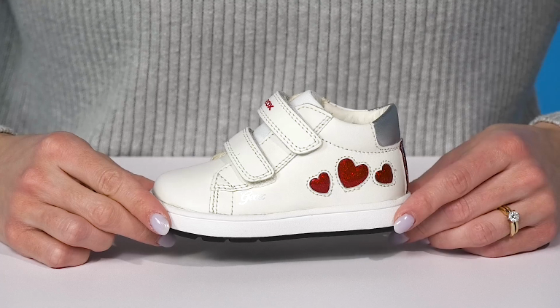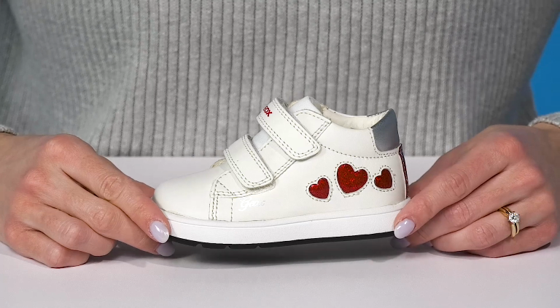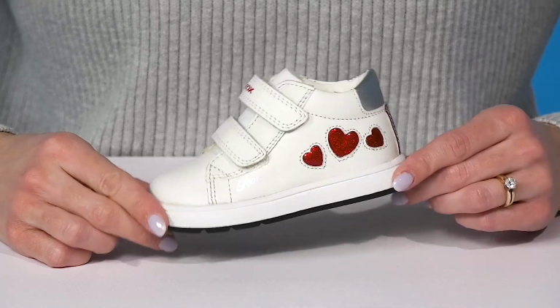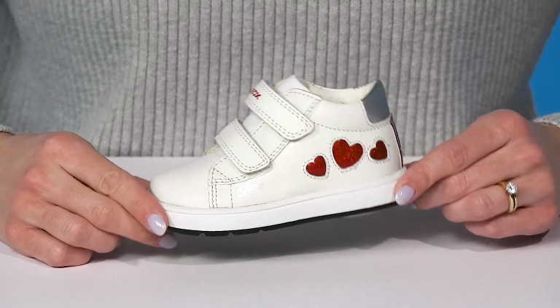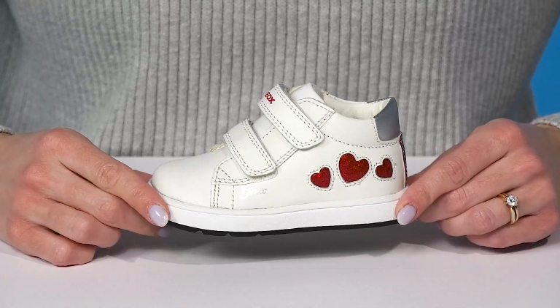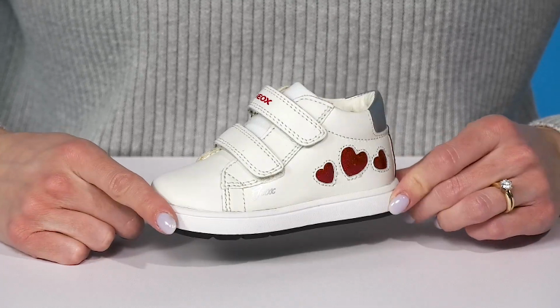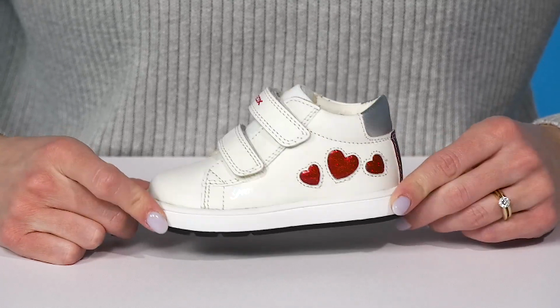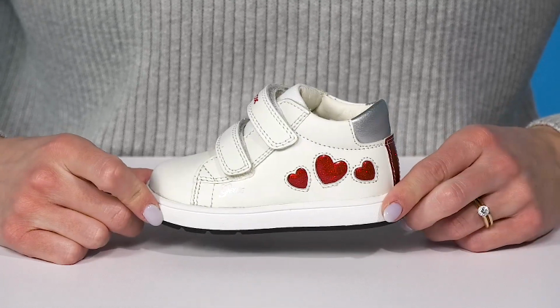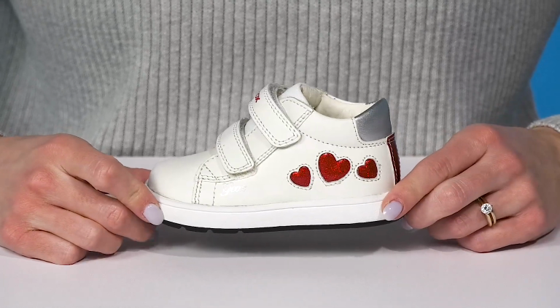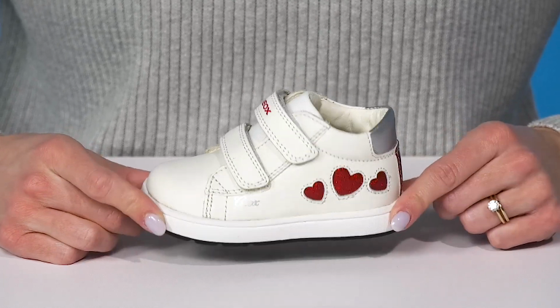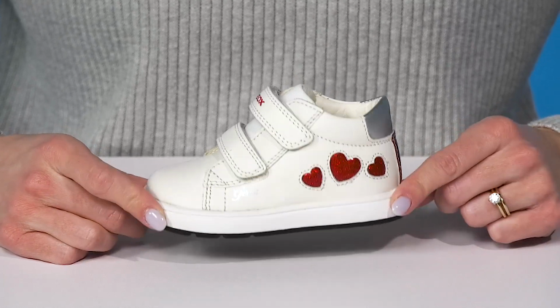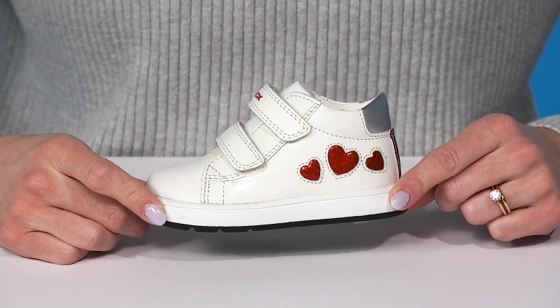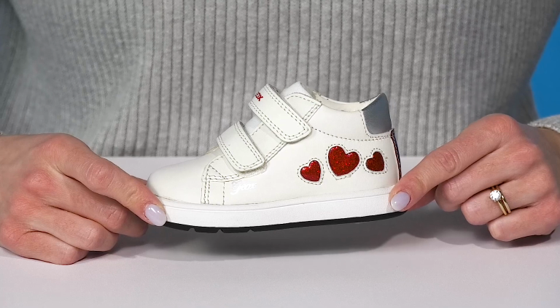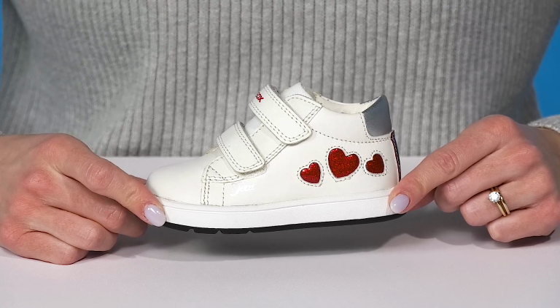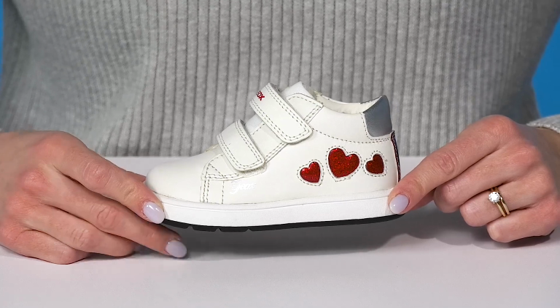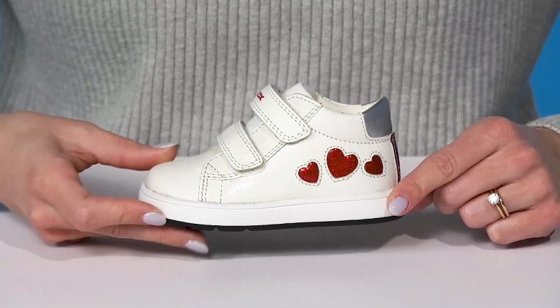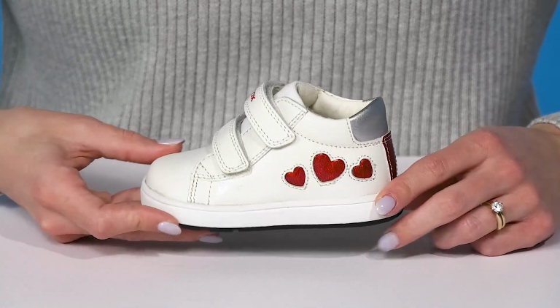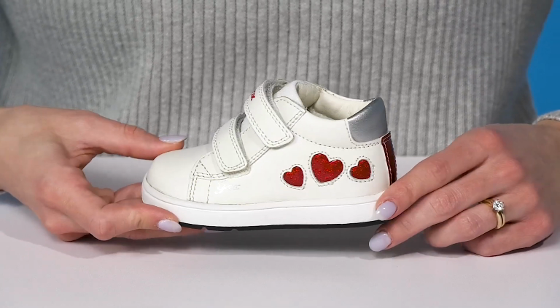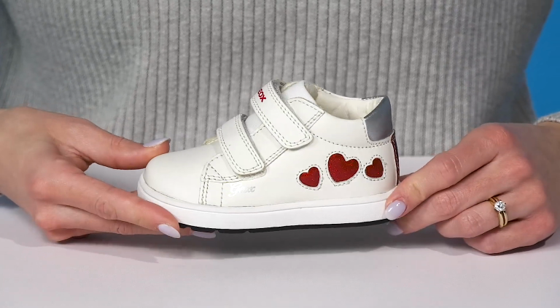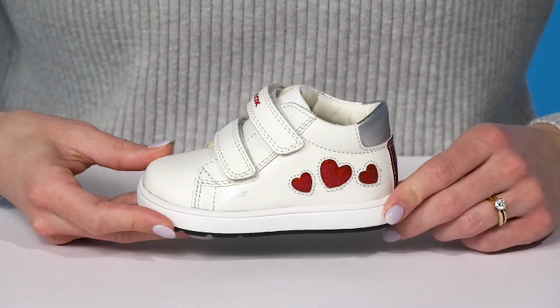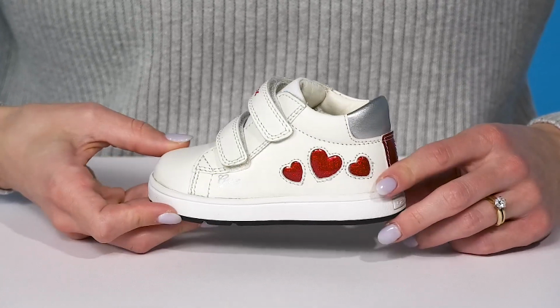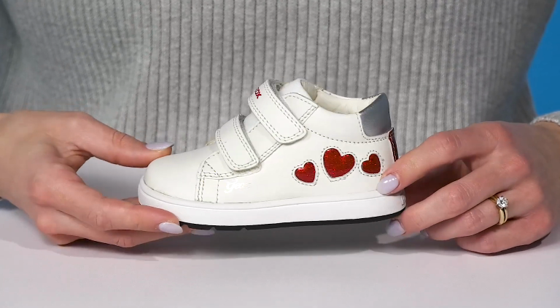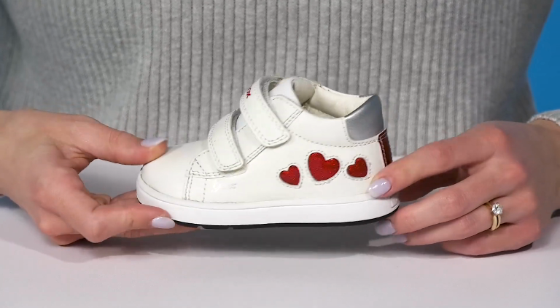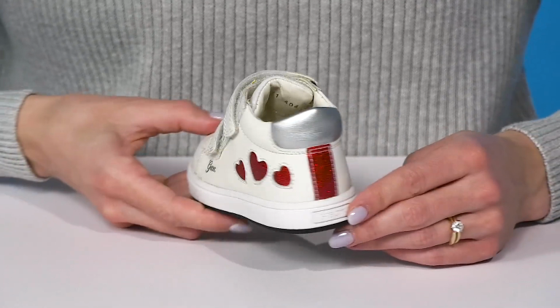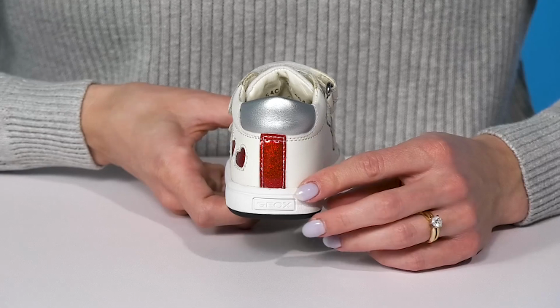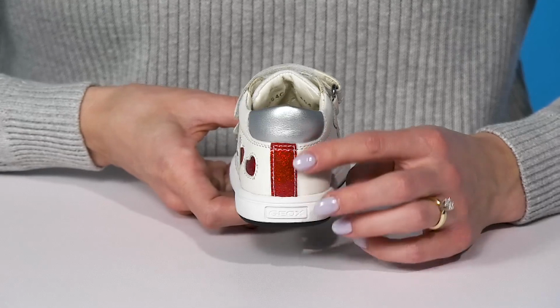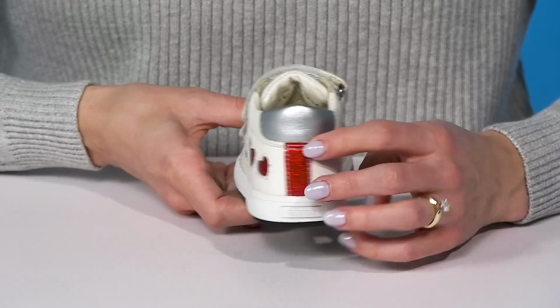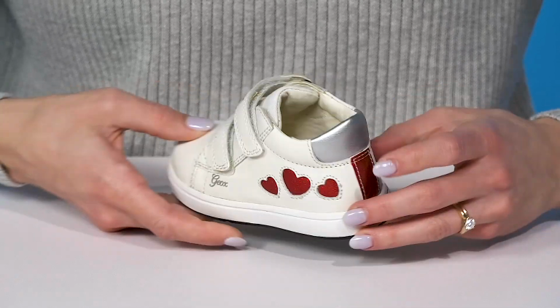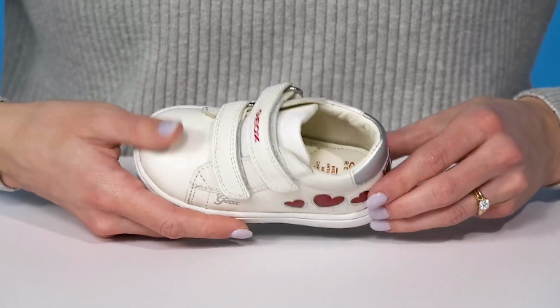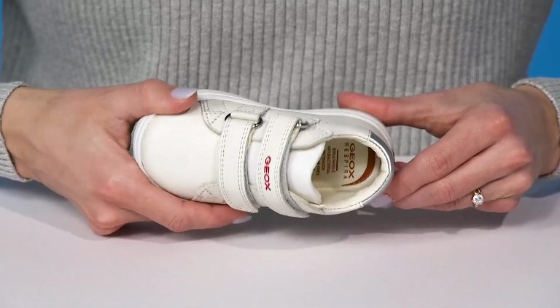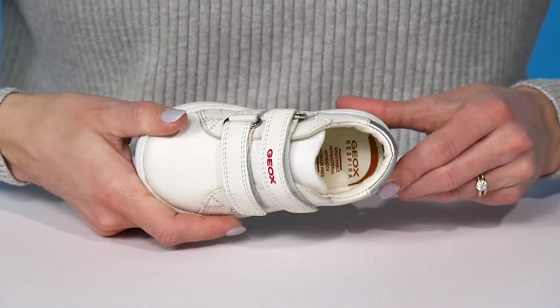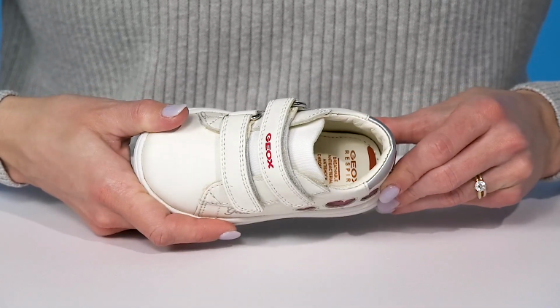Your kiddo will love to show off their sporty and cute style in these sneakers from Geox Kids. These have adorable glitter hearts on the side that match the detailing on the heel and the little flecks on the tongue.